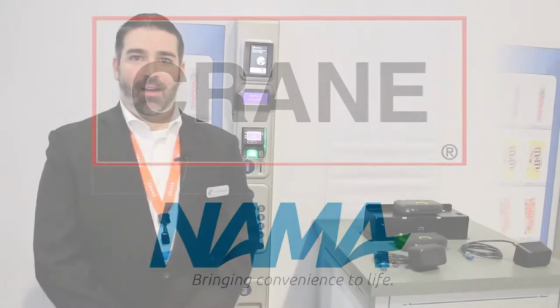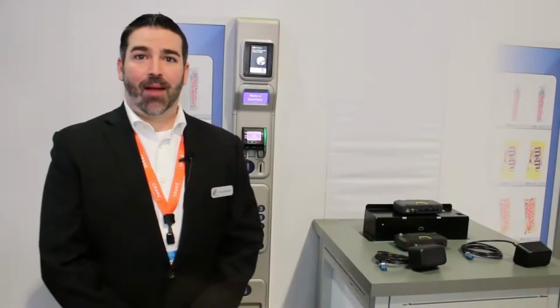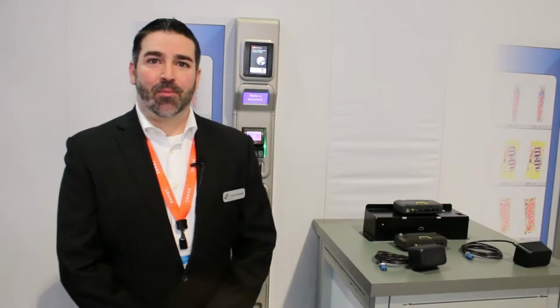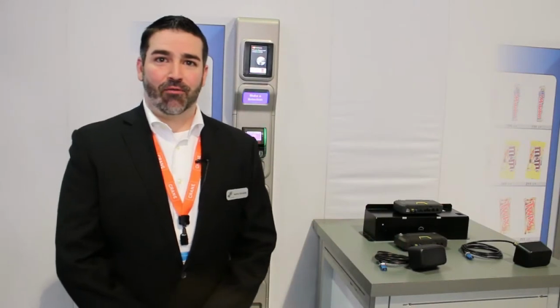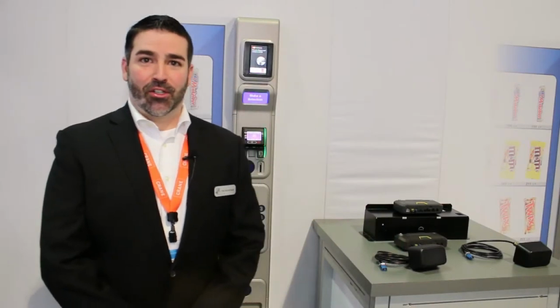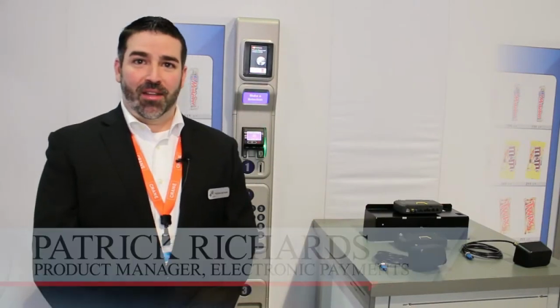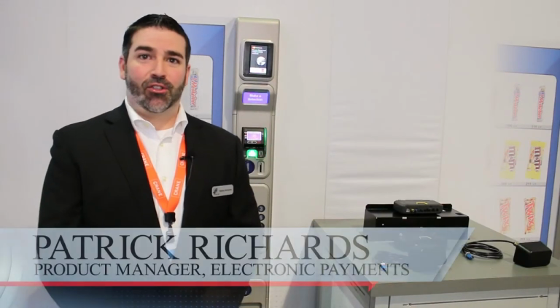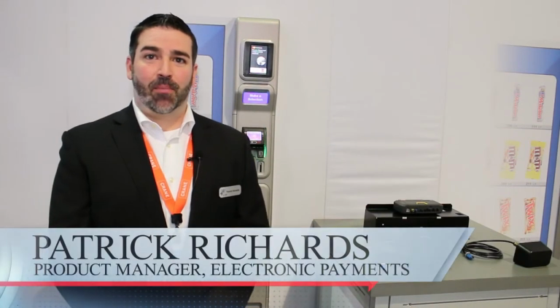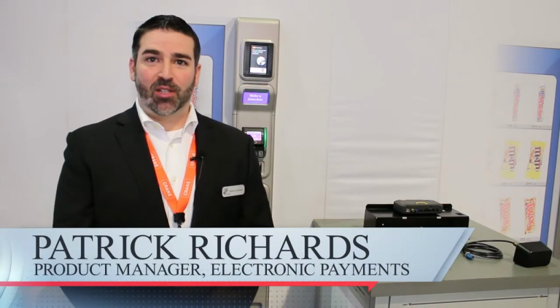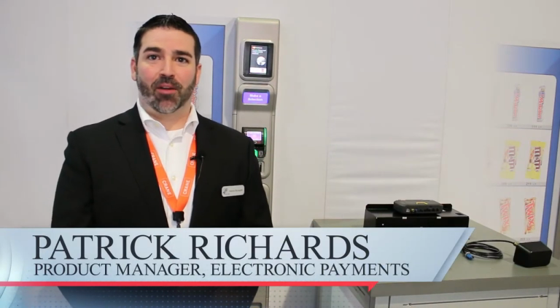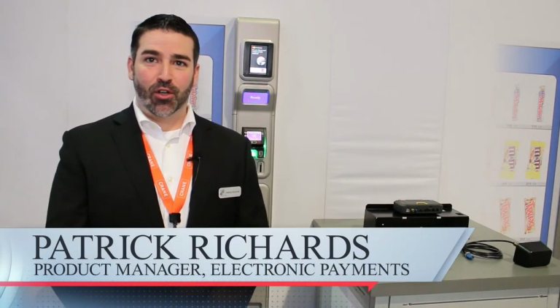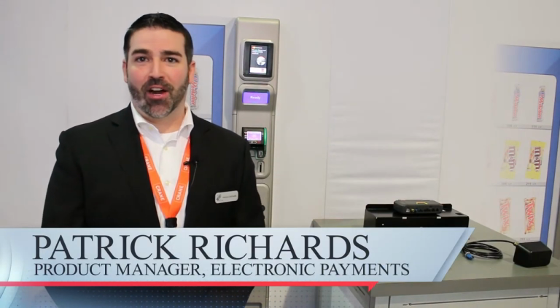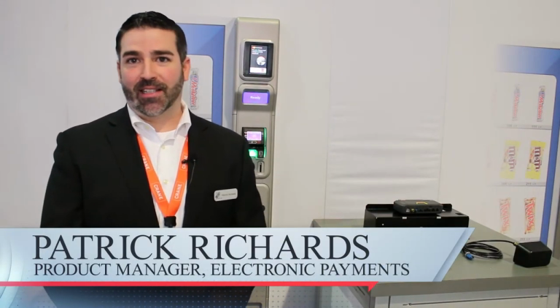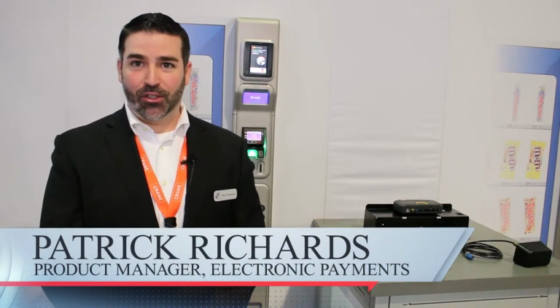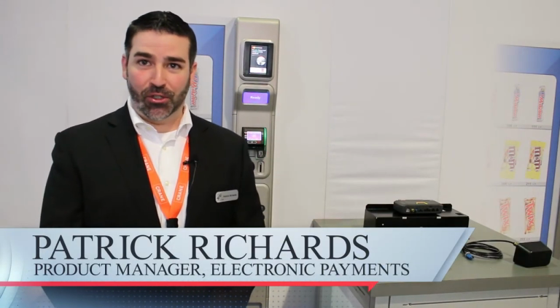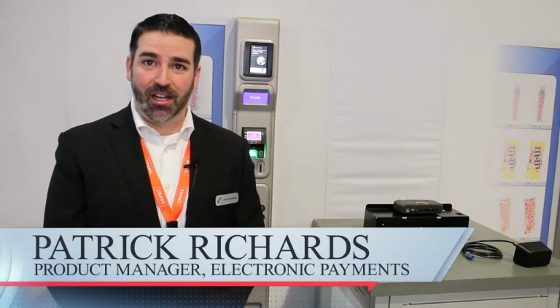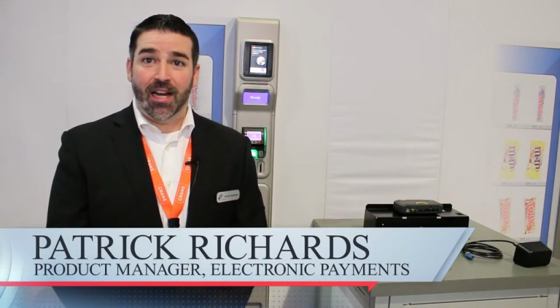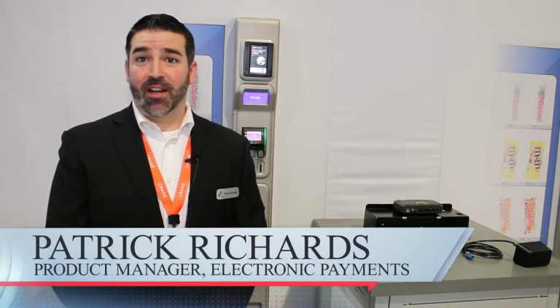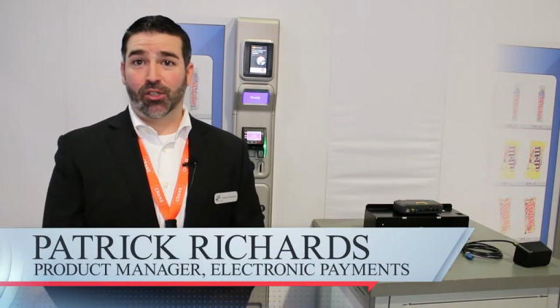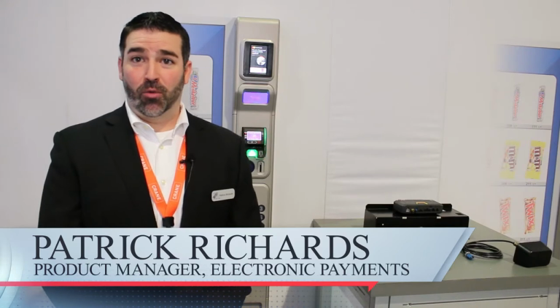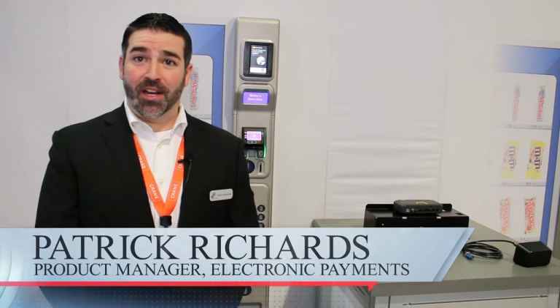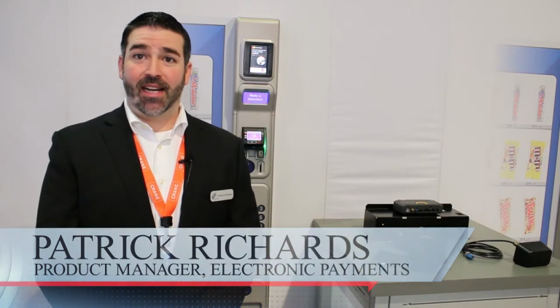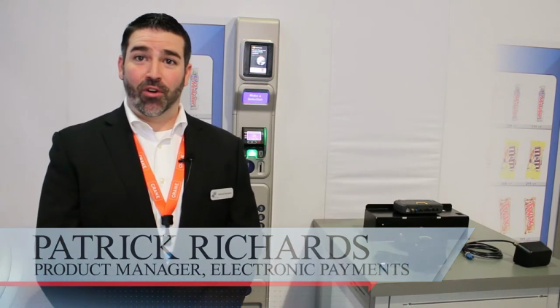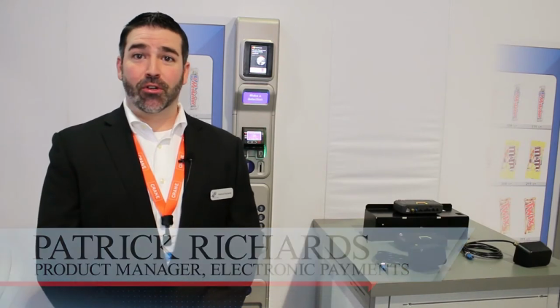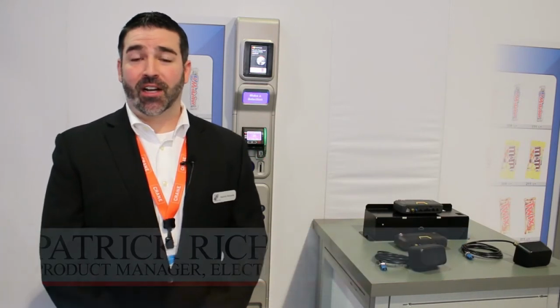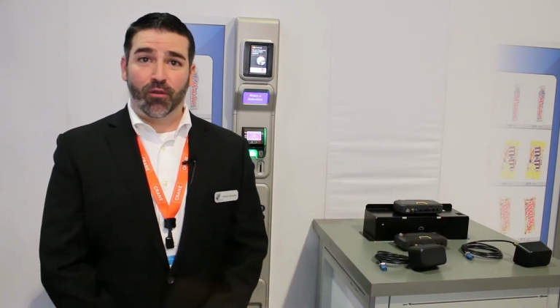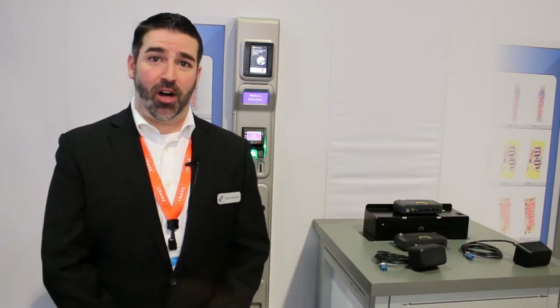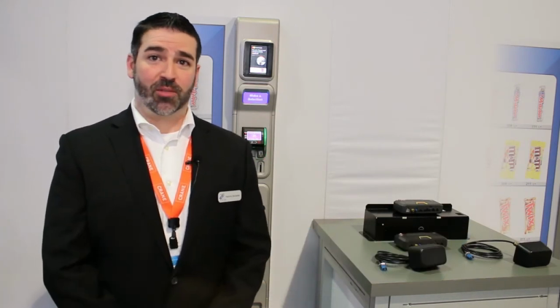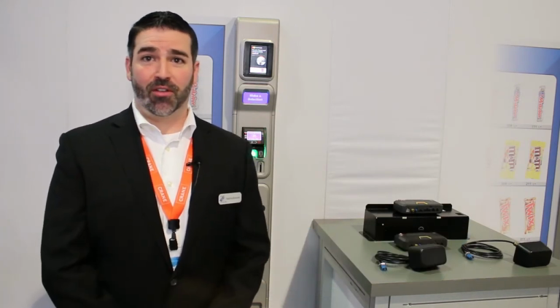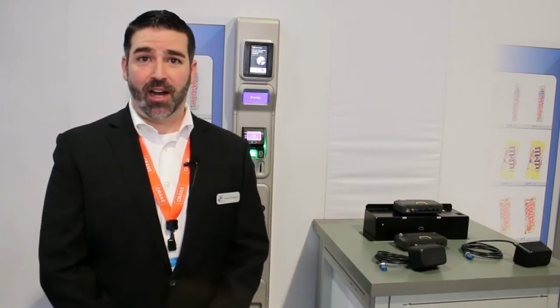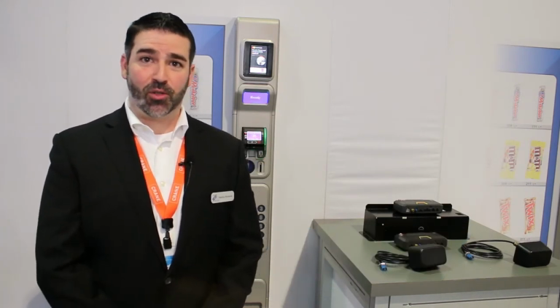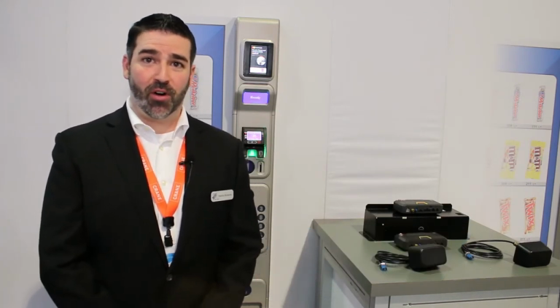Hi, my name is Patrick Richards and I'm the electronics payments product manager for Crane Connectivity Solutions. Here at the NAMA Show 2018, we're introducing a couple of new products as part of the Crane Cashless program.